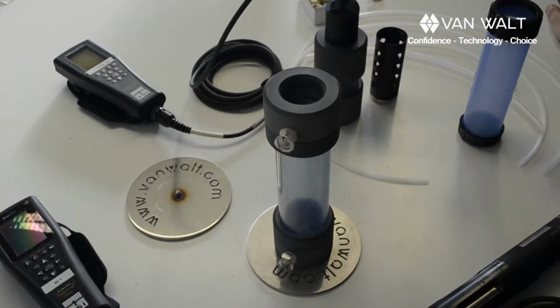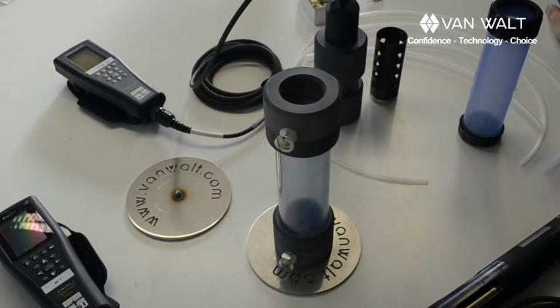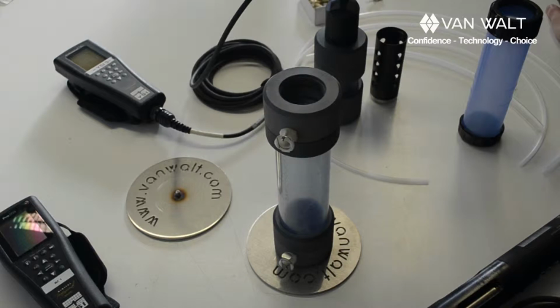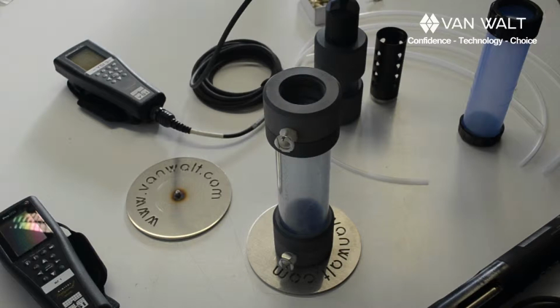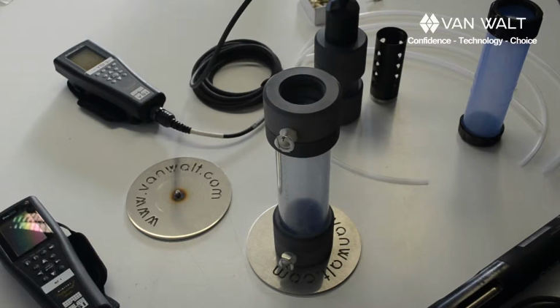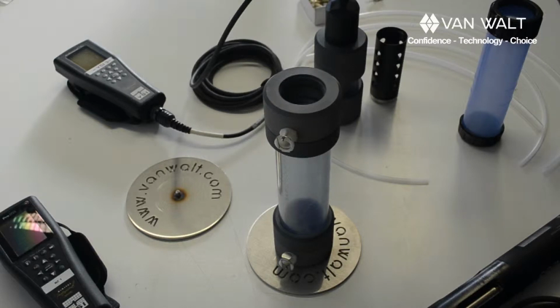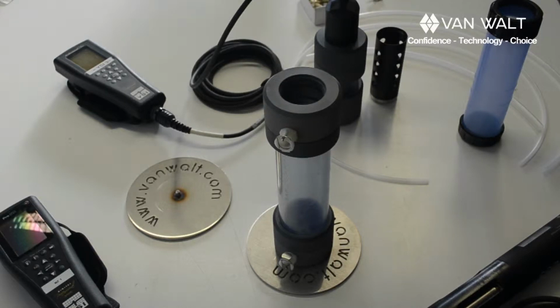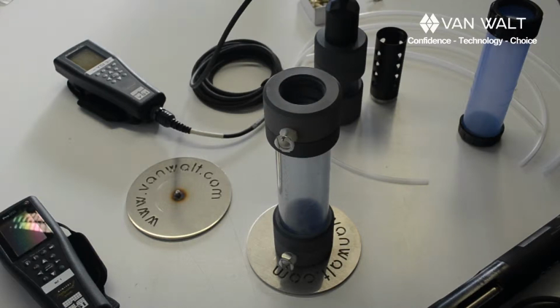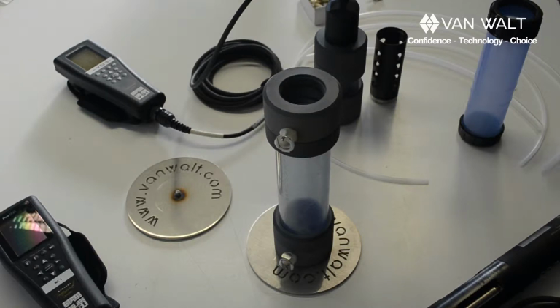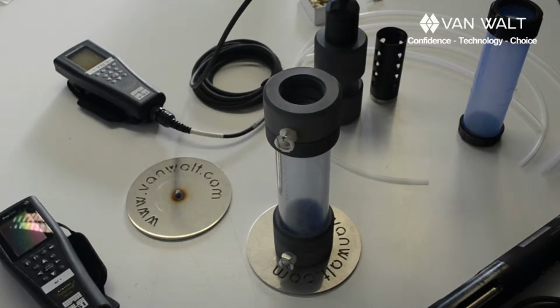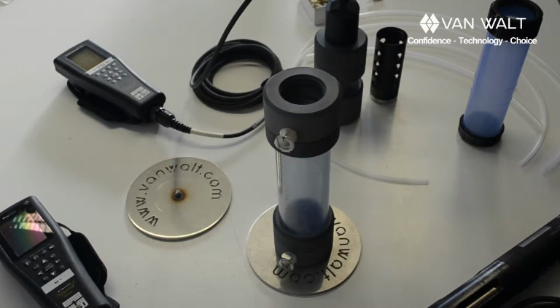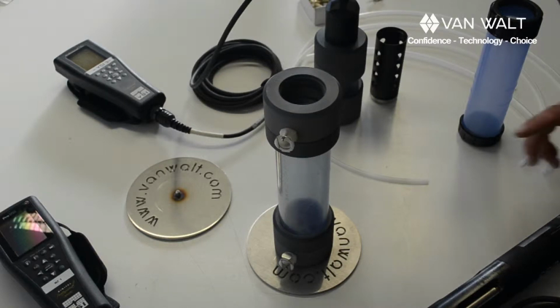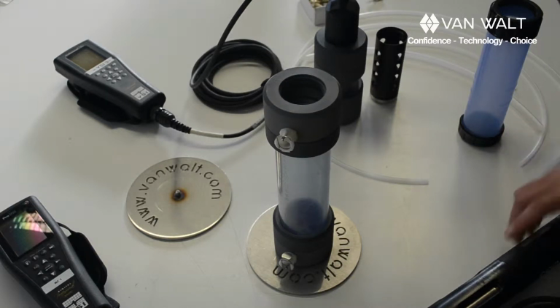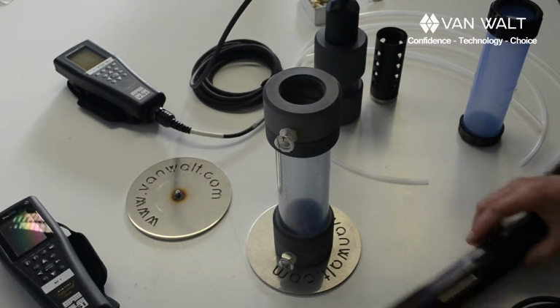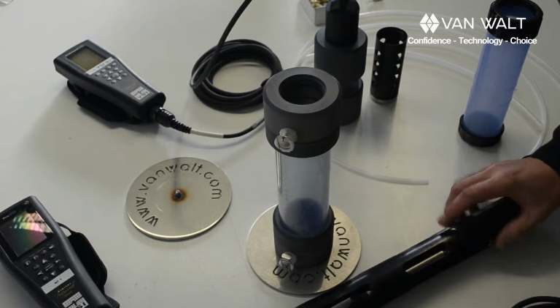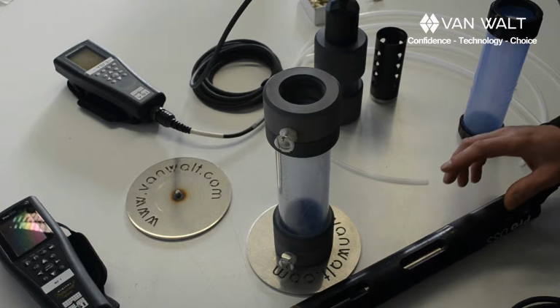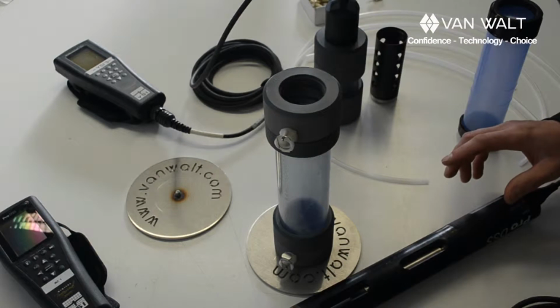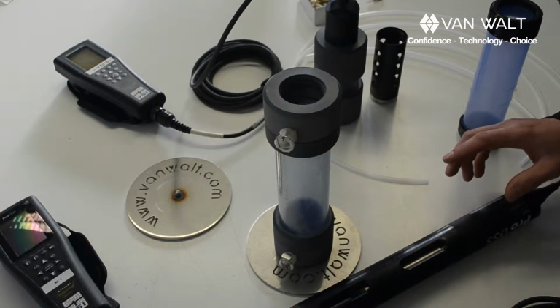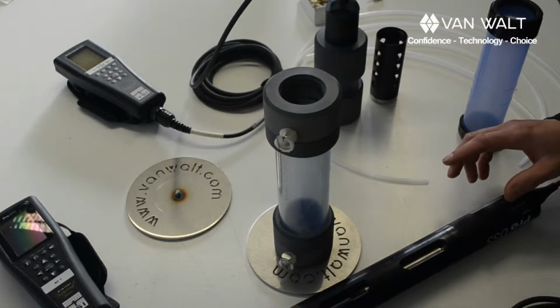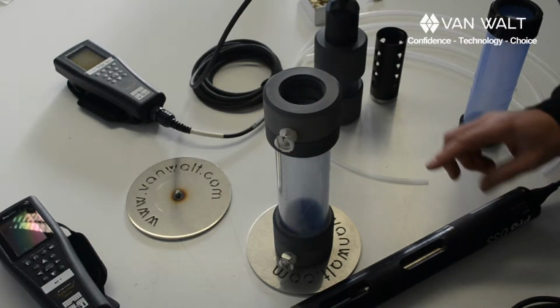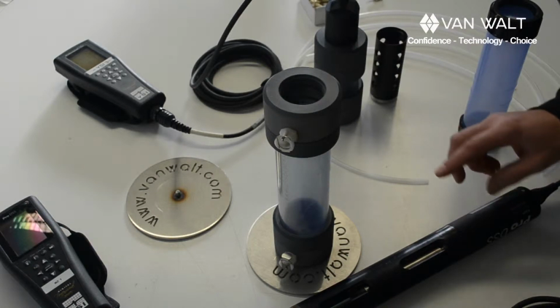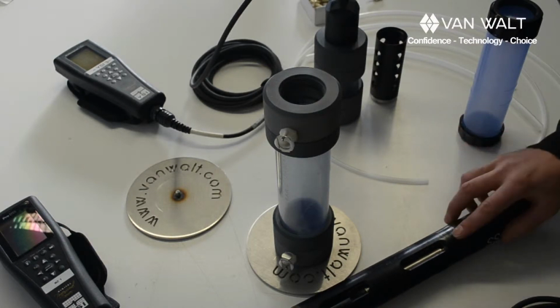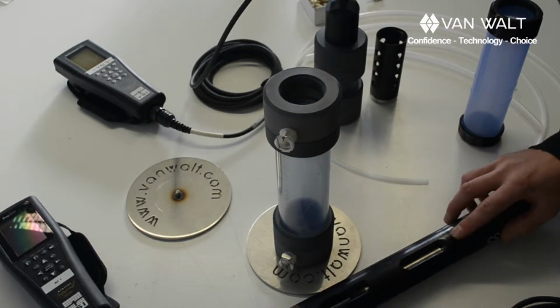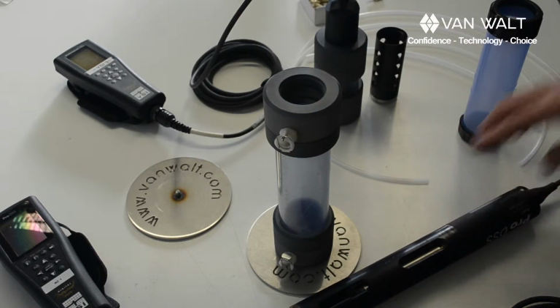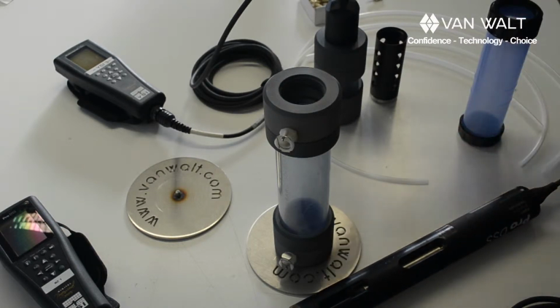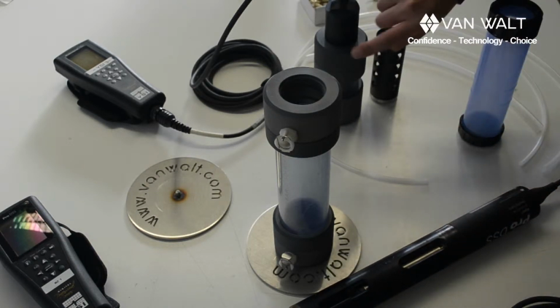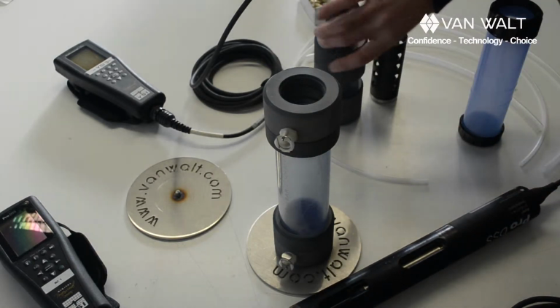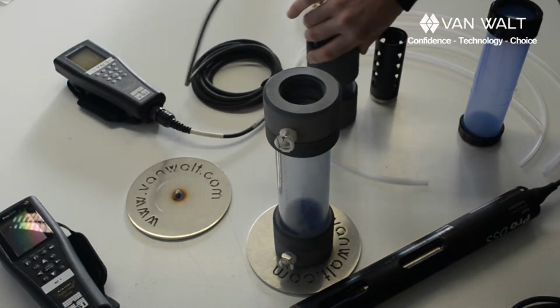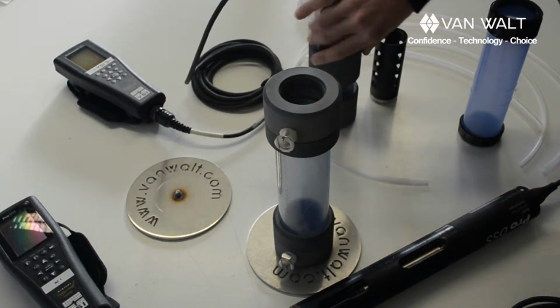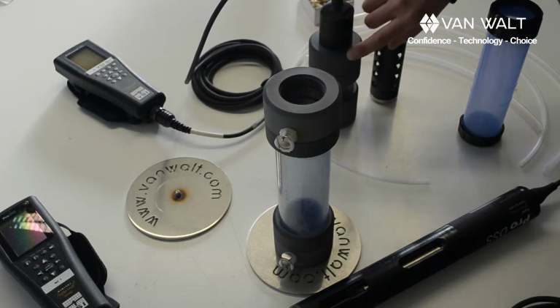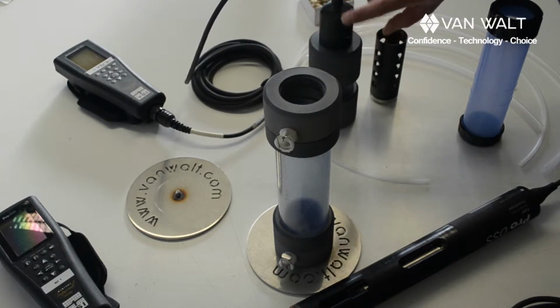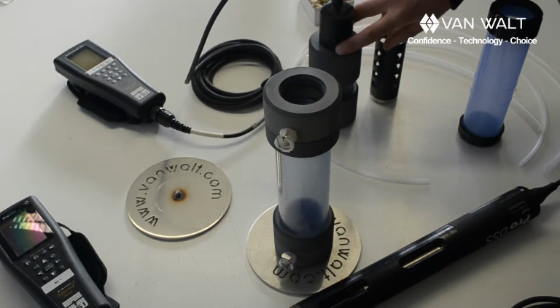This is a quick overview on flow cells. We've got a couple of YSI probes in front of us. This is the DSS and this one already in a flow cell is the Probe Plus.